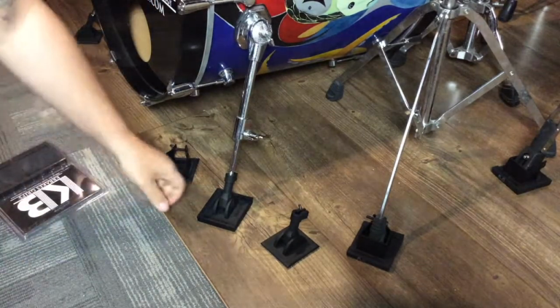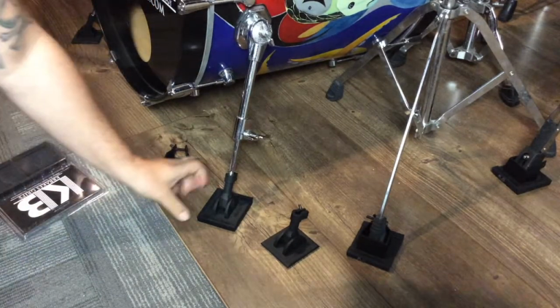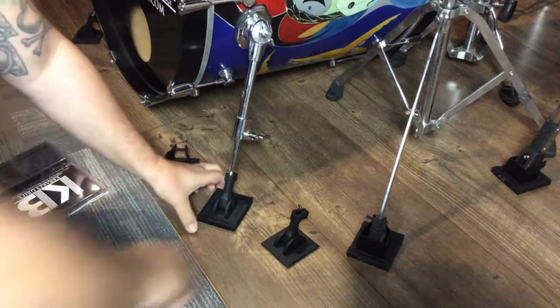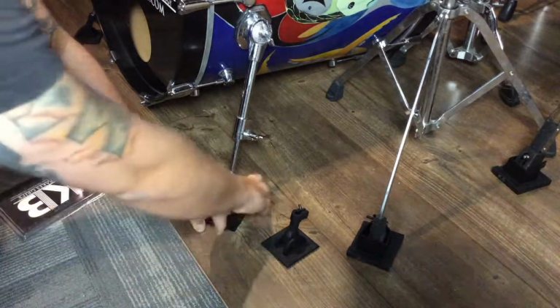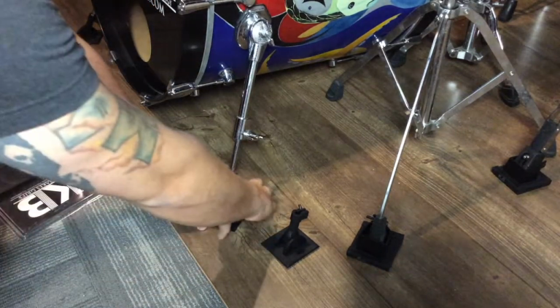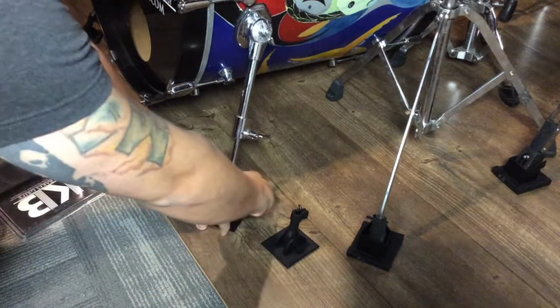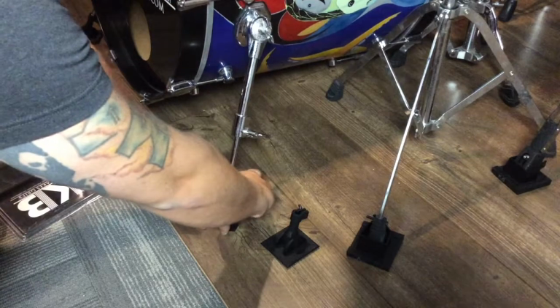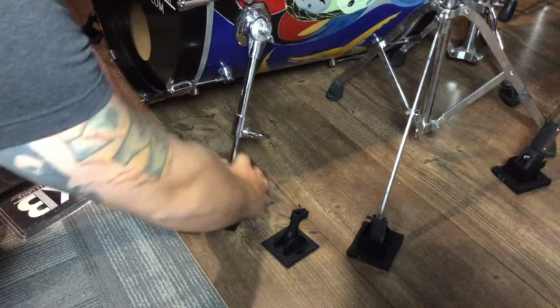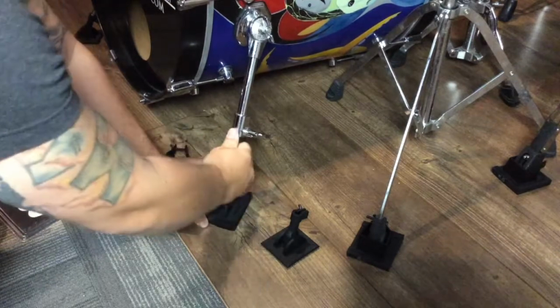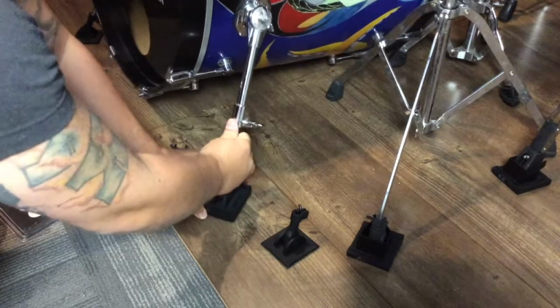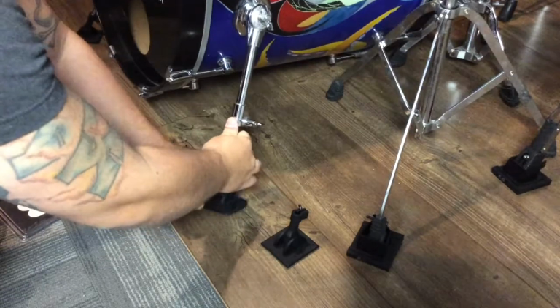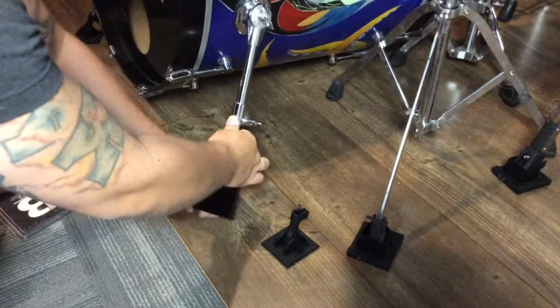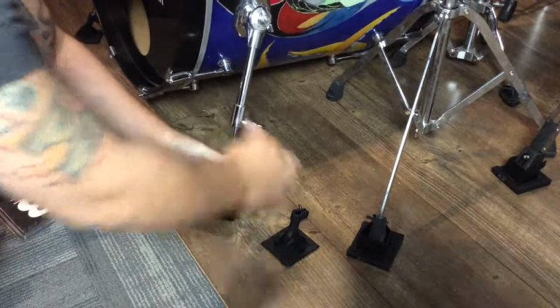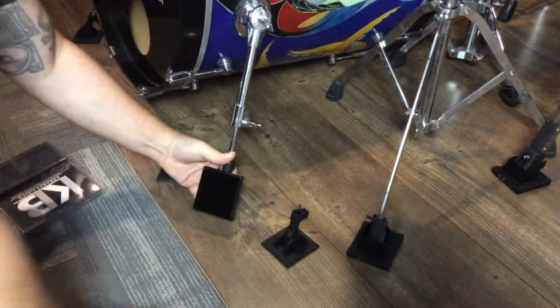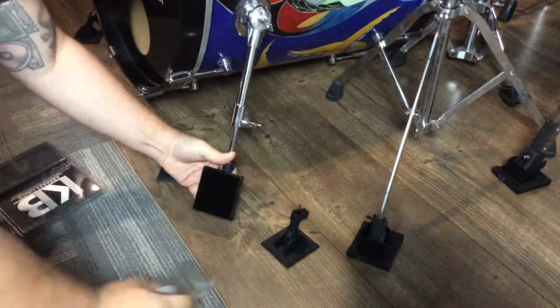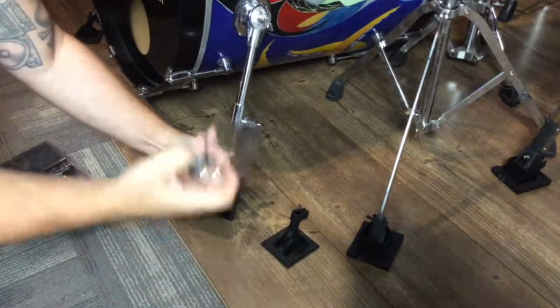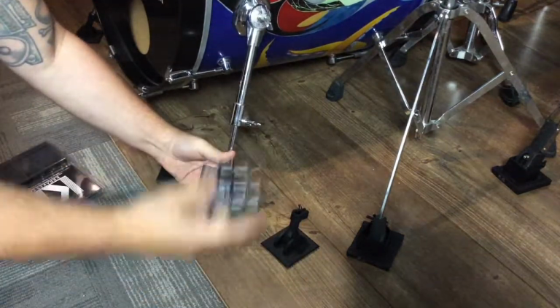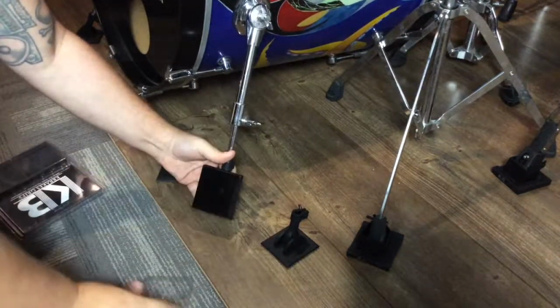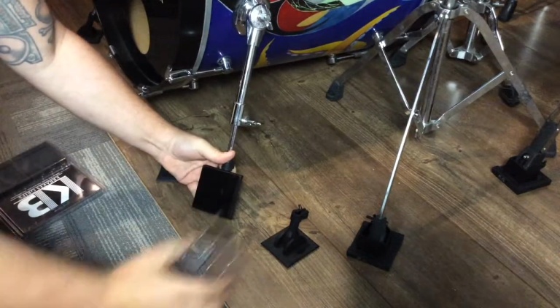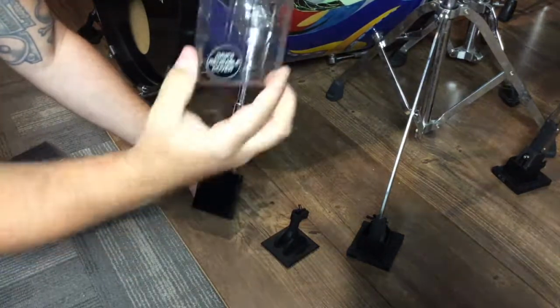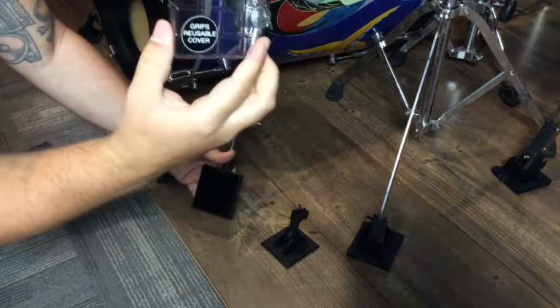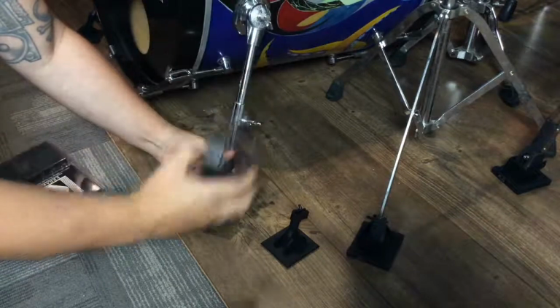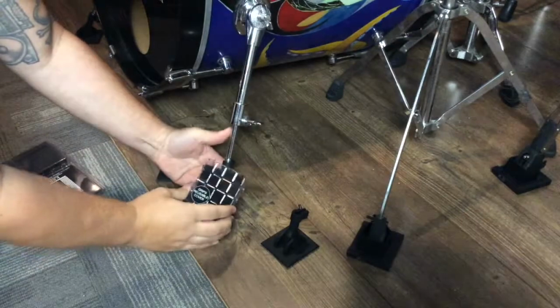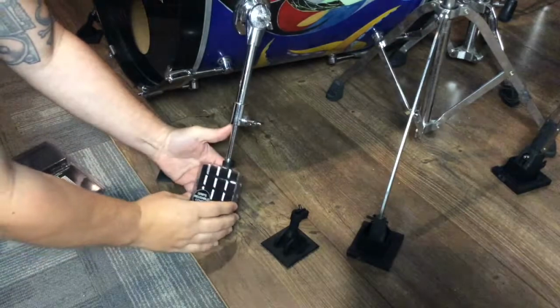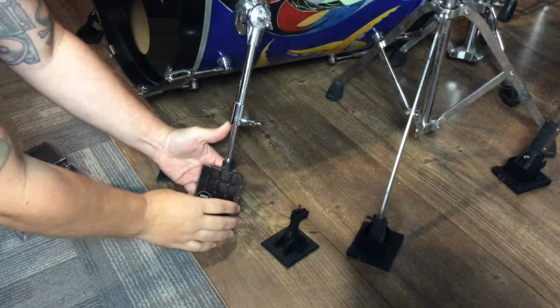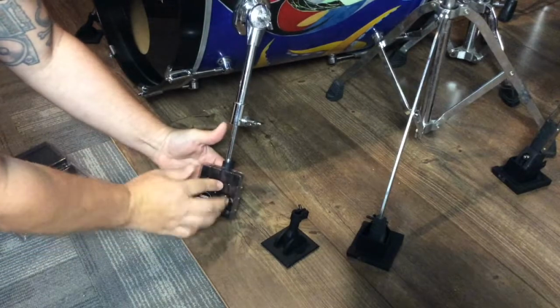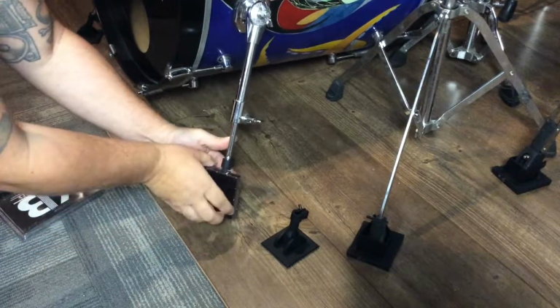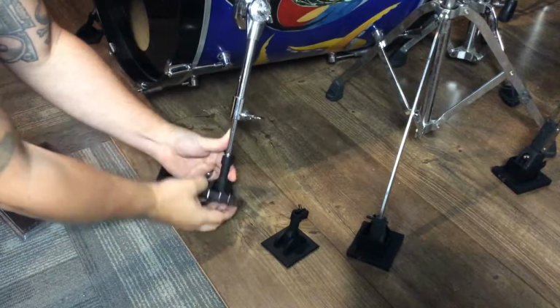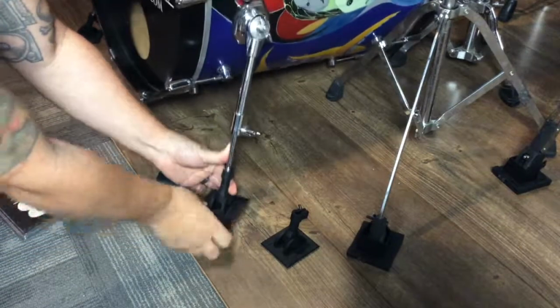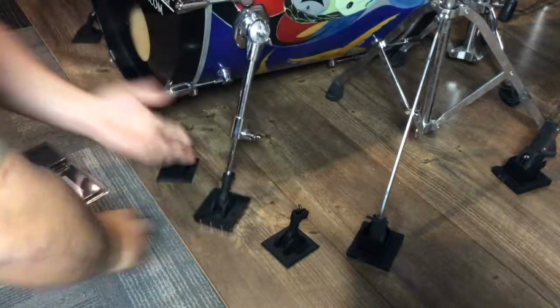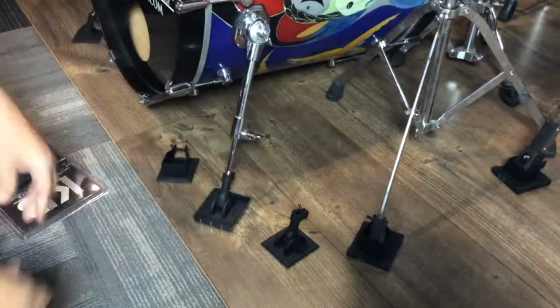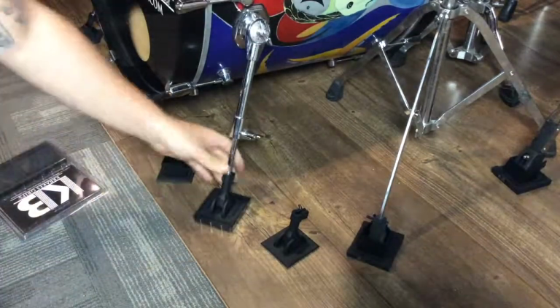And when you're done, reach down, you pull them up, and you can stick your reusable cover right on them, just like this. And you're good to go.